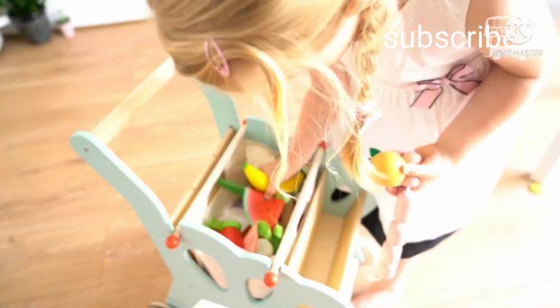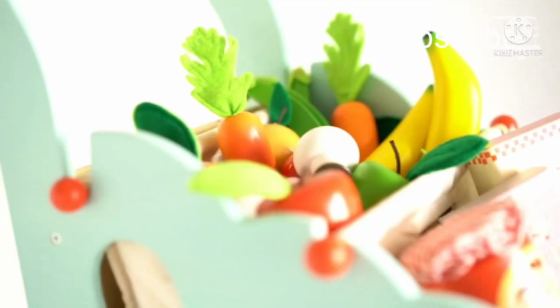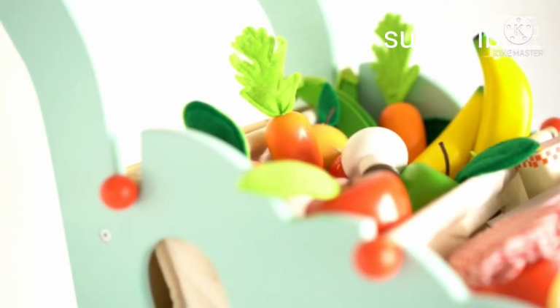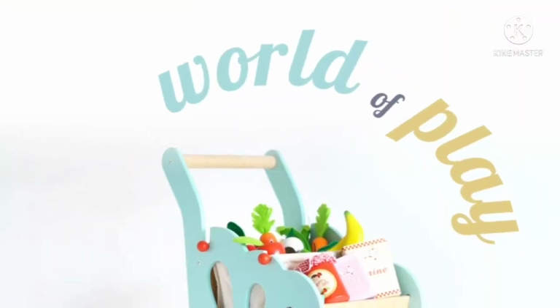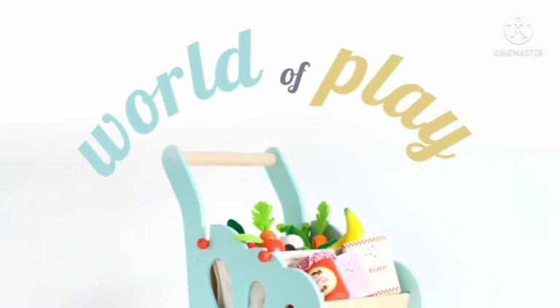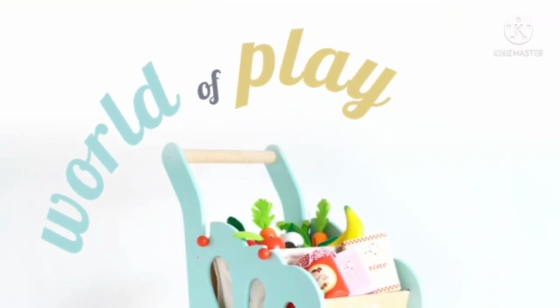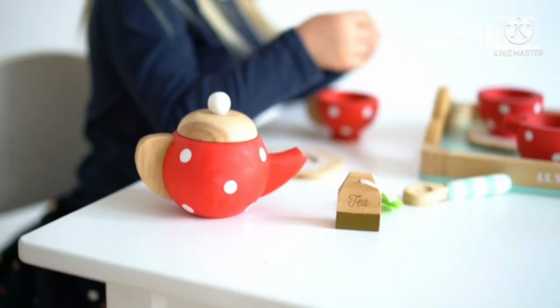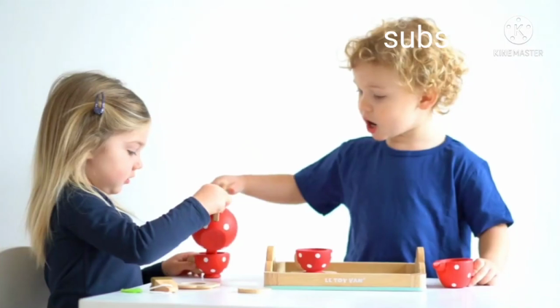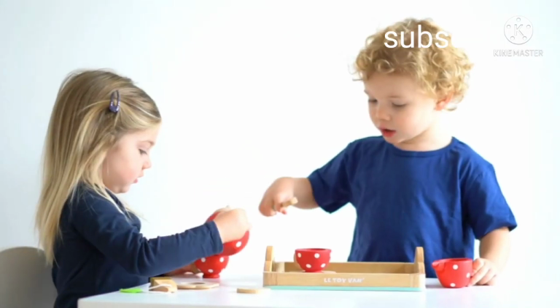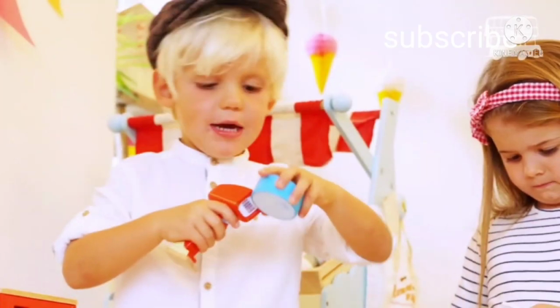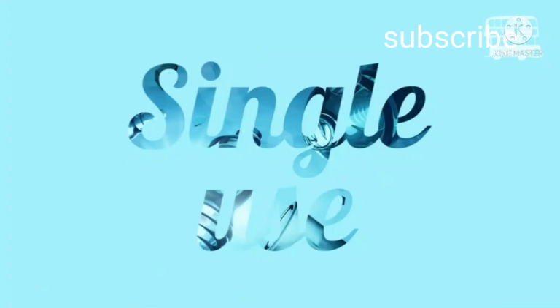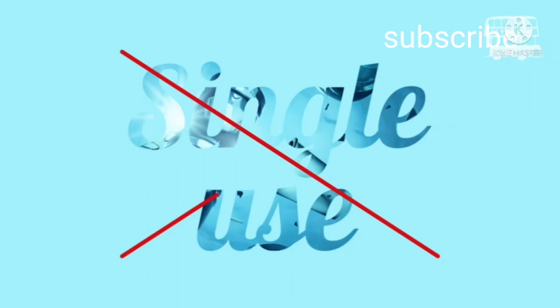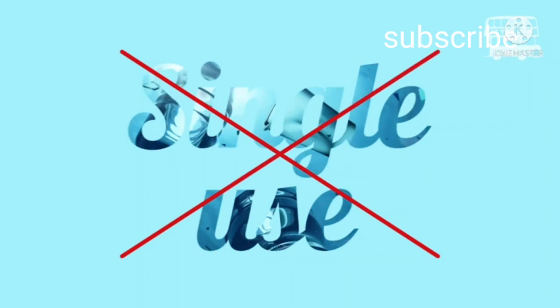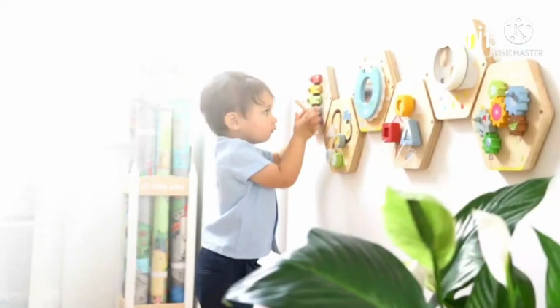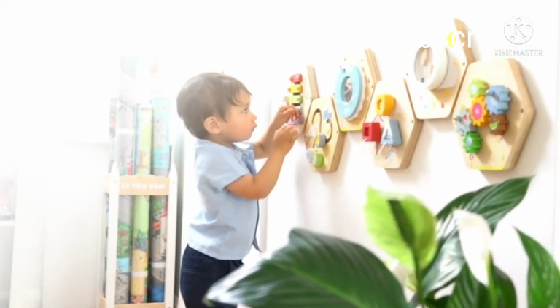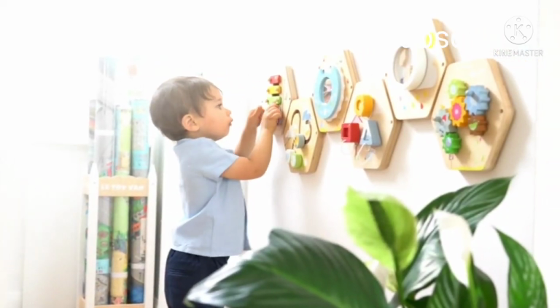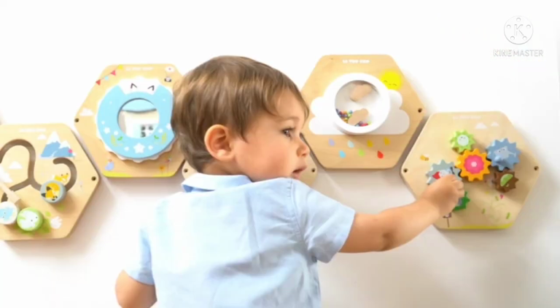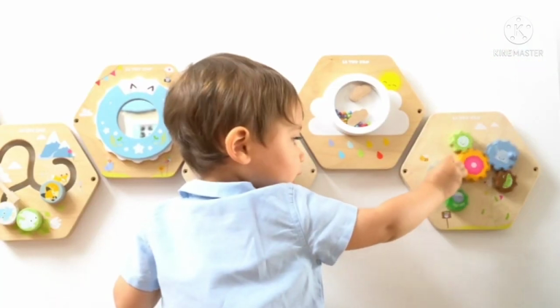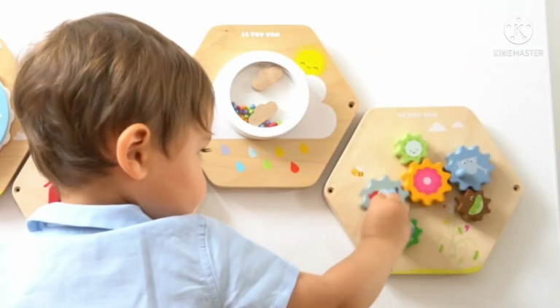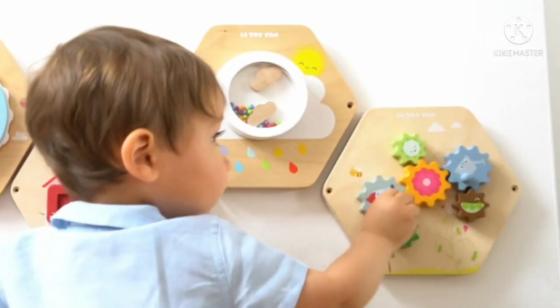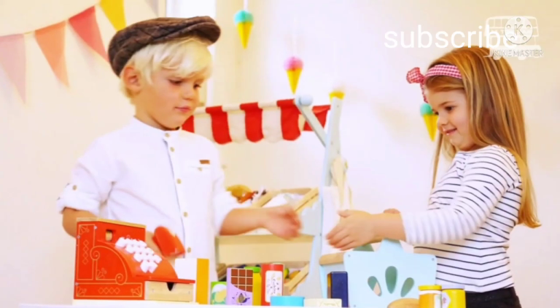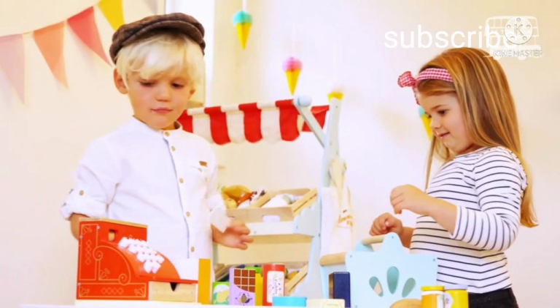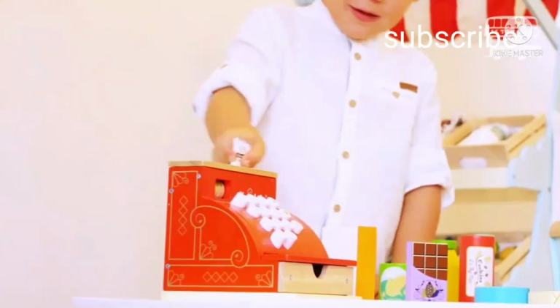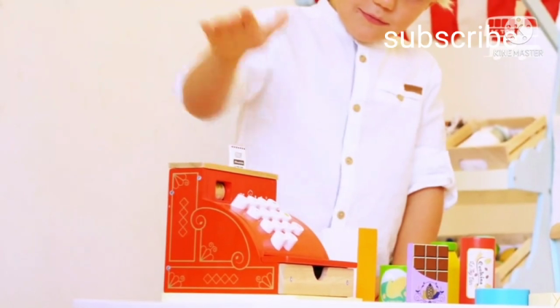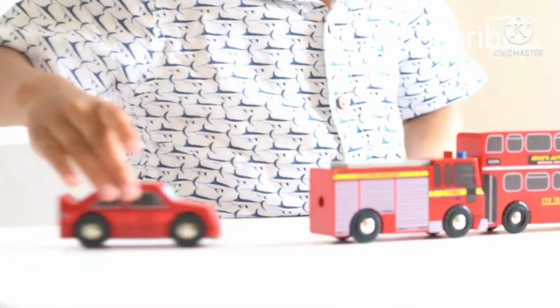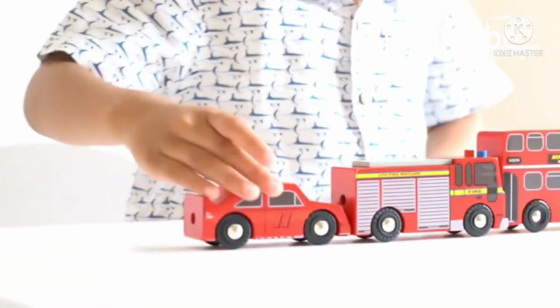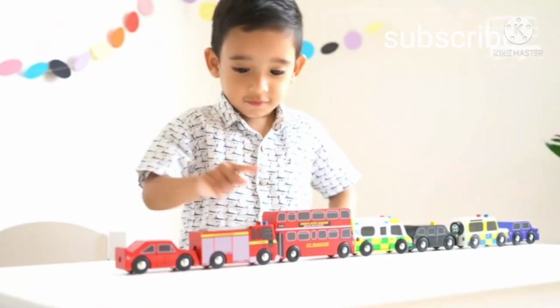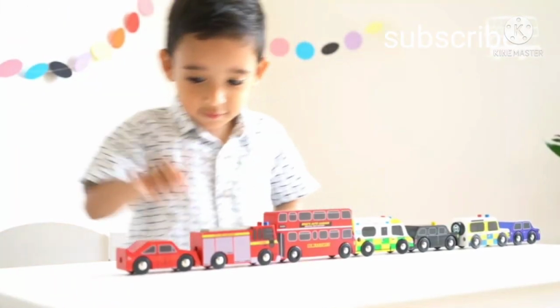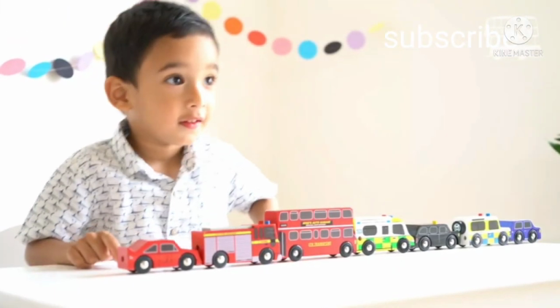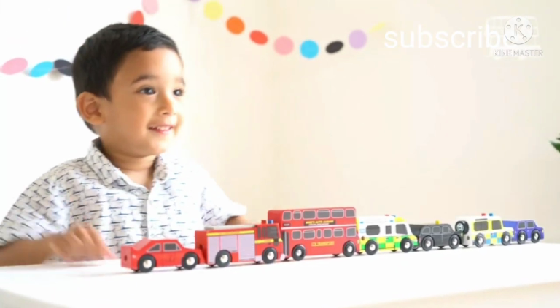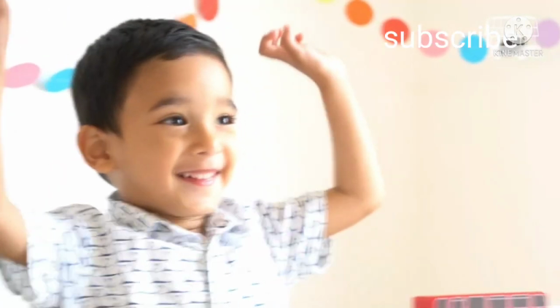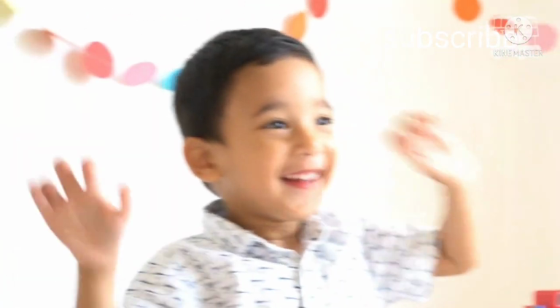At Le Toy Van, we stand for a world of play without plastic and have been targeting single-use plastic as a priority, removing plastic windows and inserts from a large percentage of our packaging. We're not perfect yet, but we're making progress towards our plastic-free ambition.